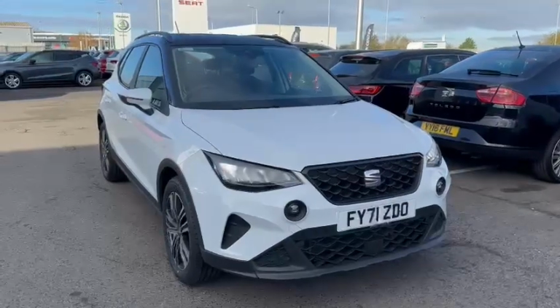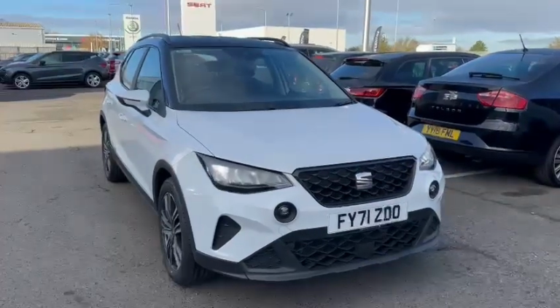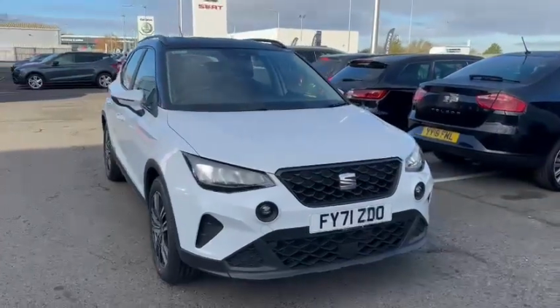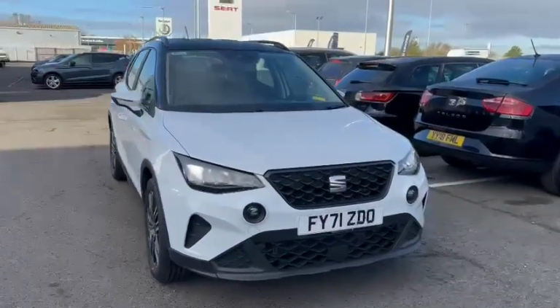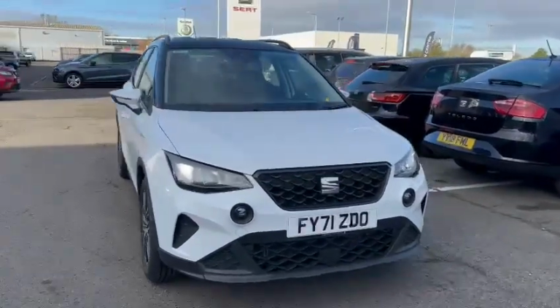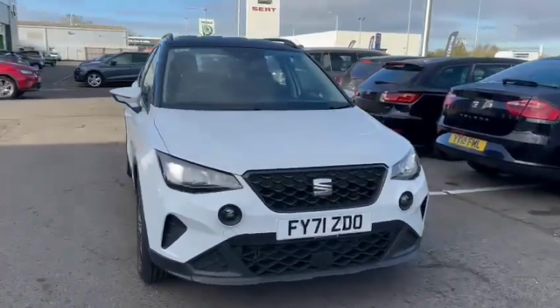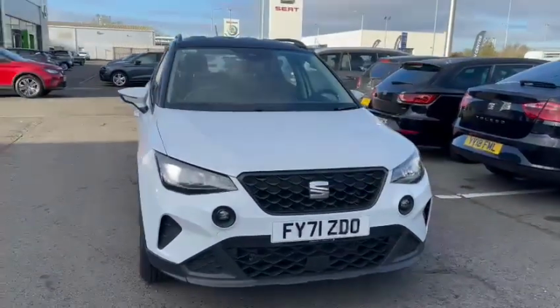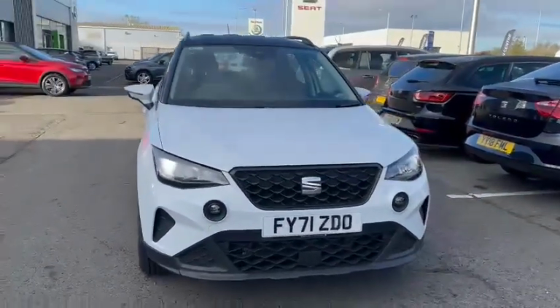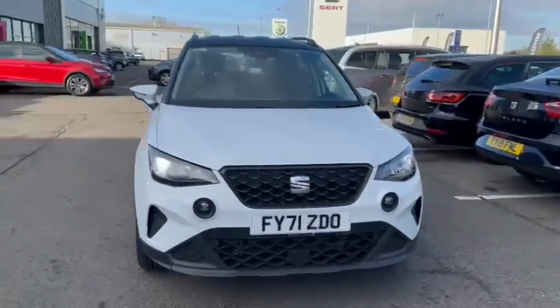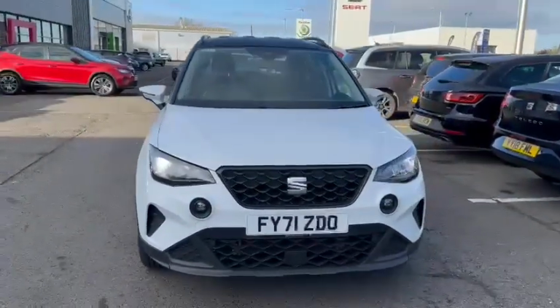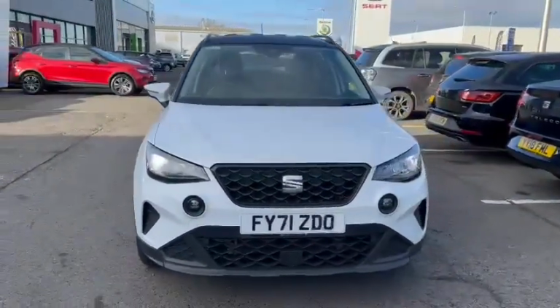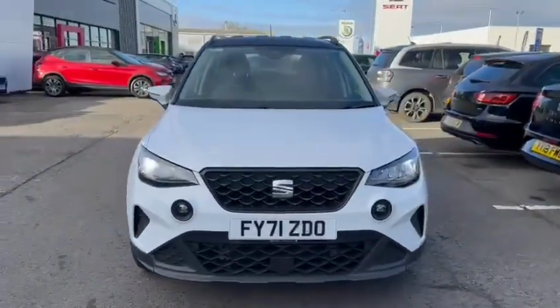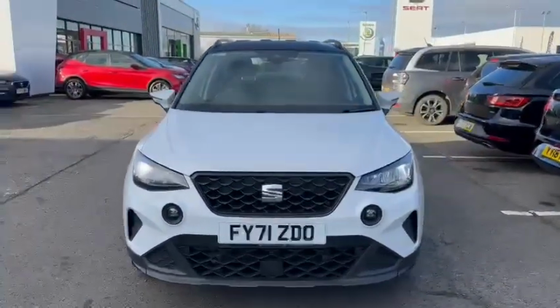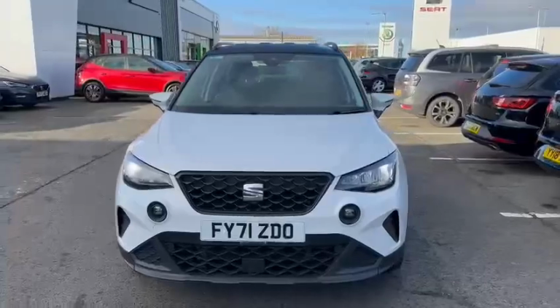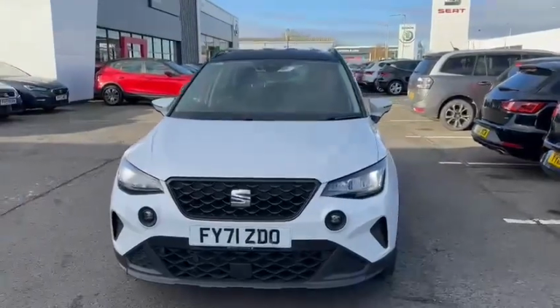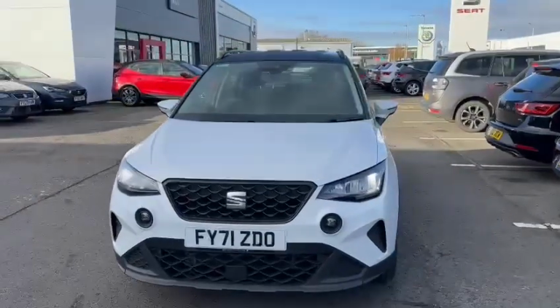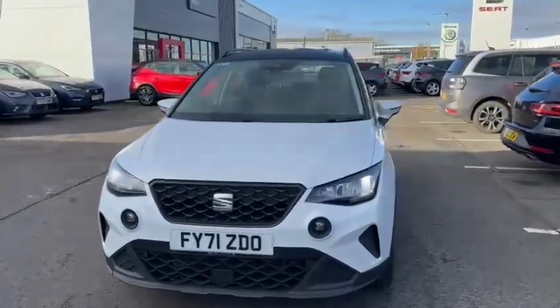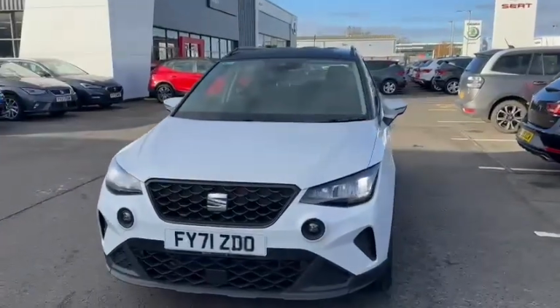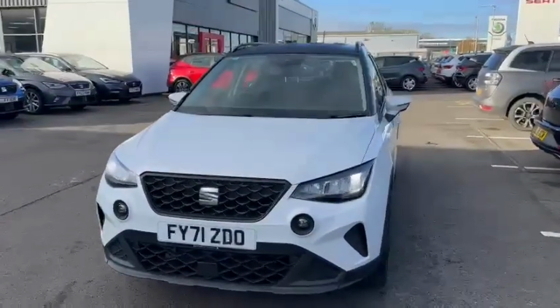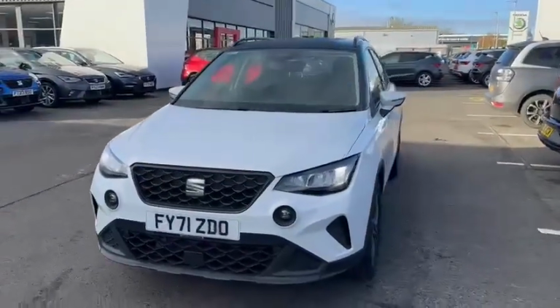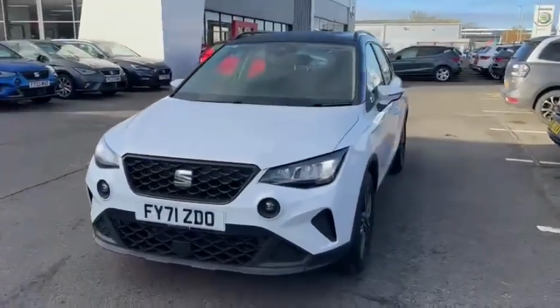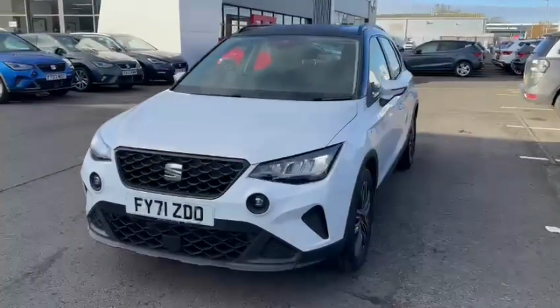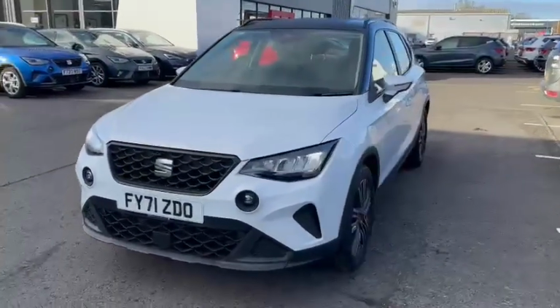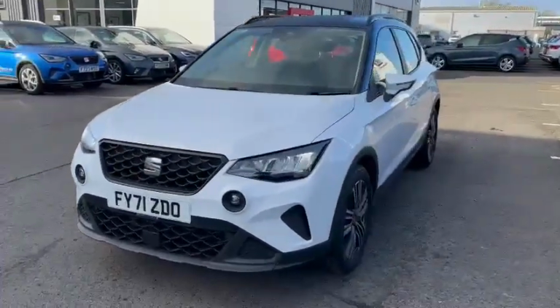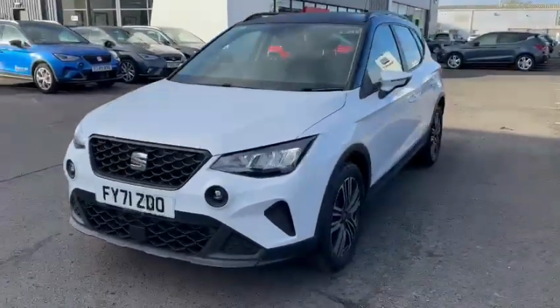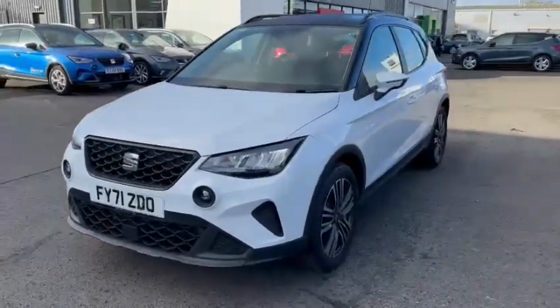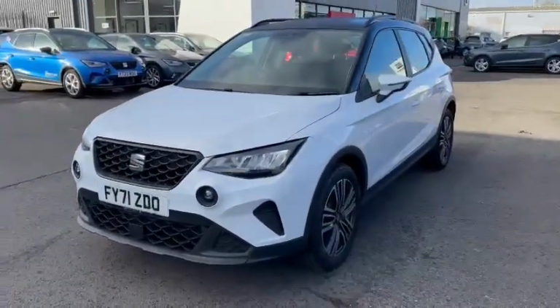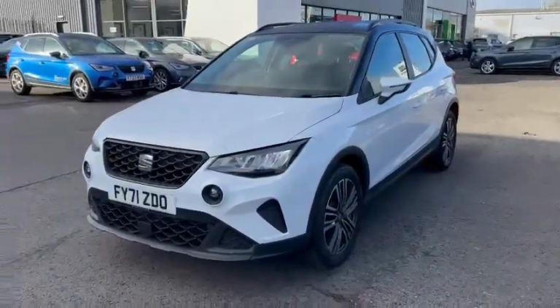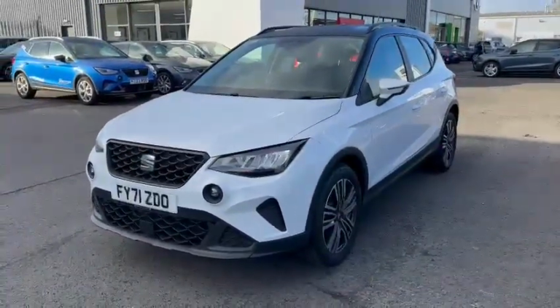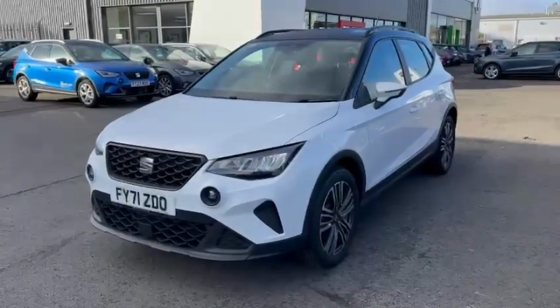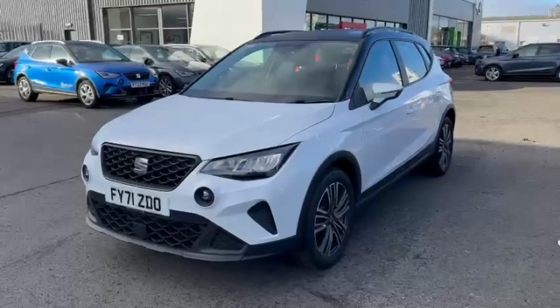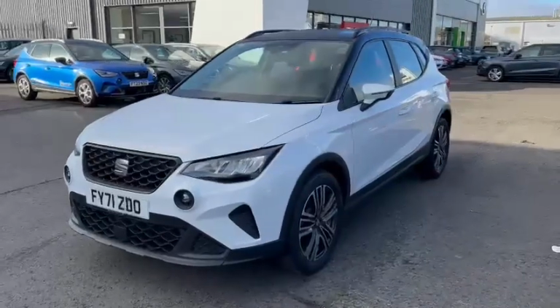Welcome to the SEAT Grimsby. I just want to show you around our 17-plate SEAT Arona, 1 litre TSI 95 PS SE Technology.